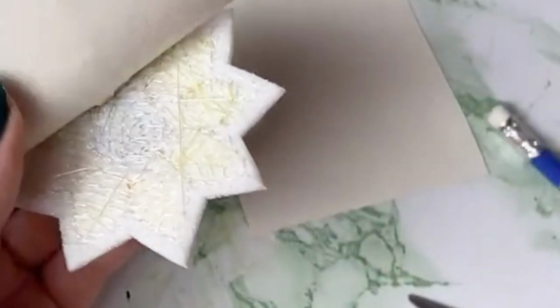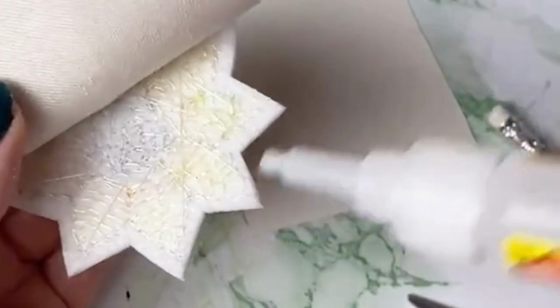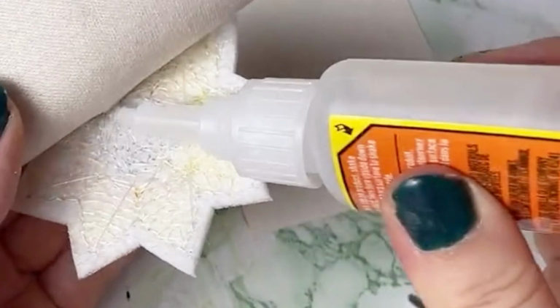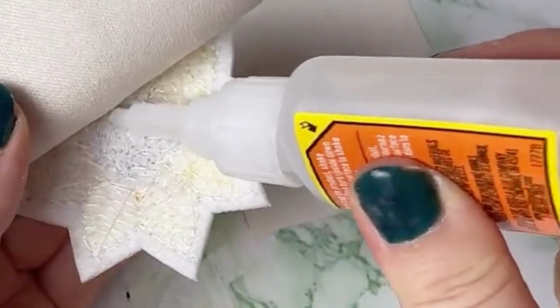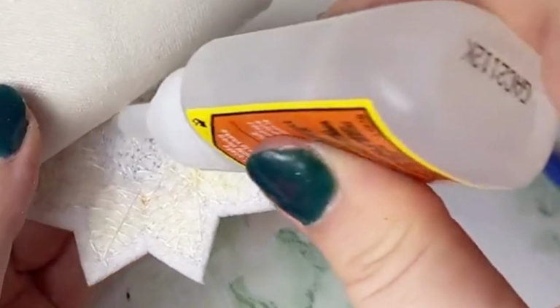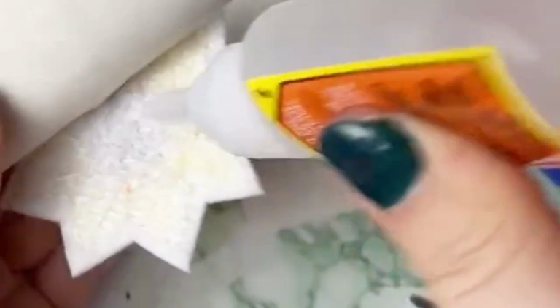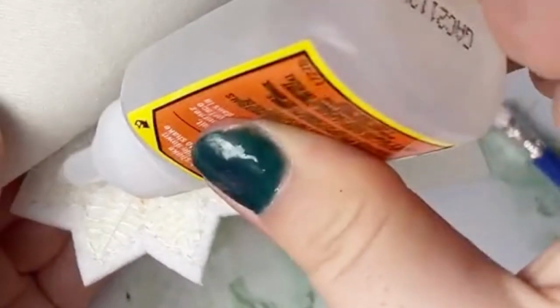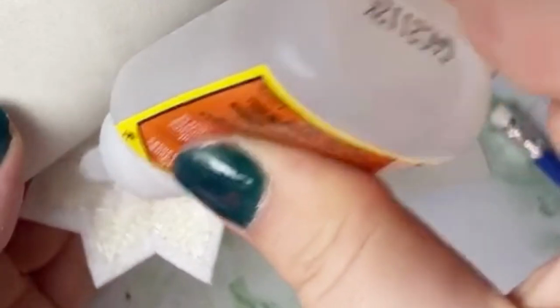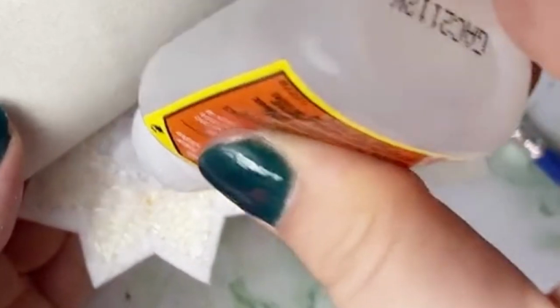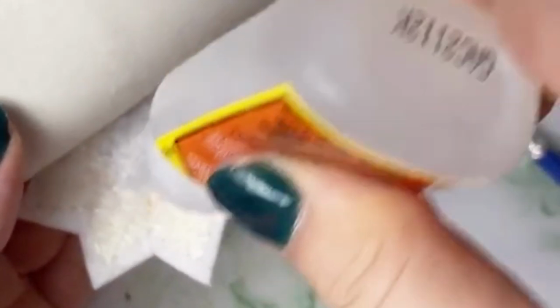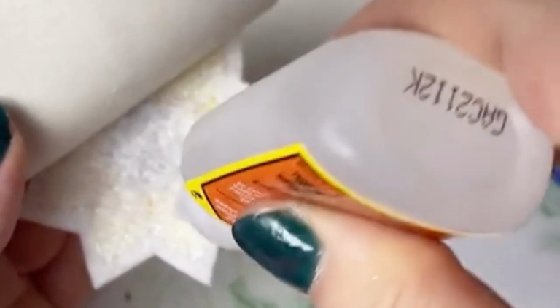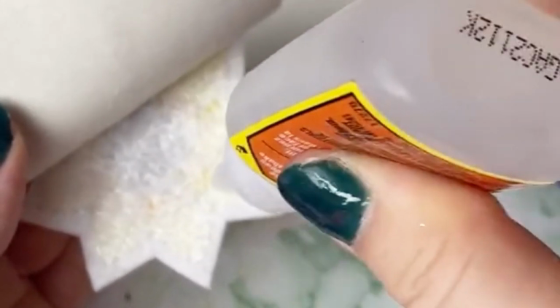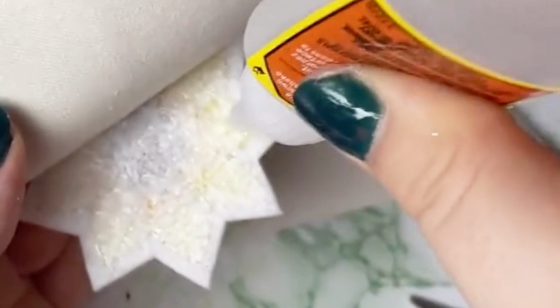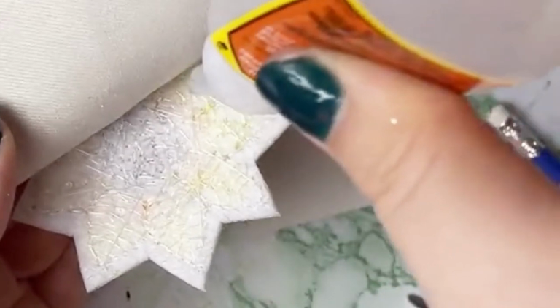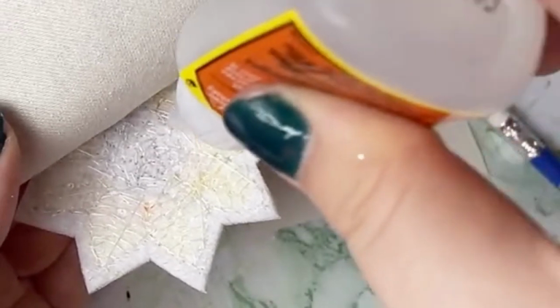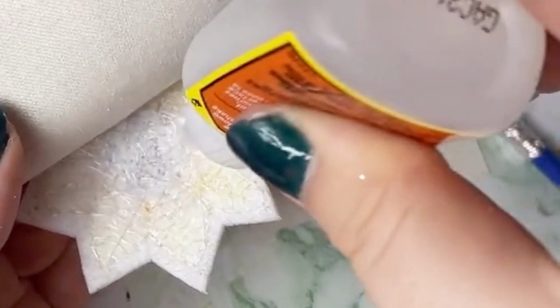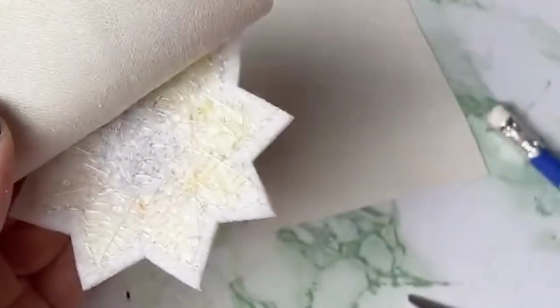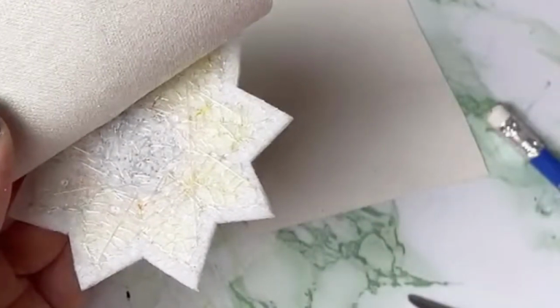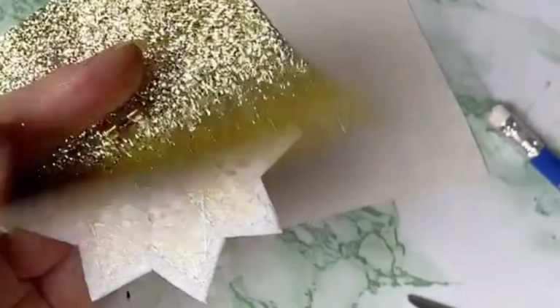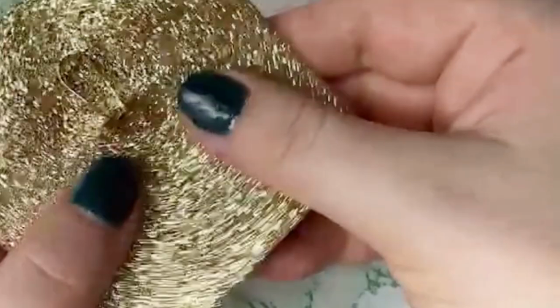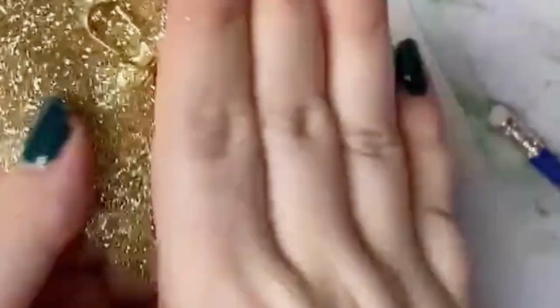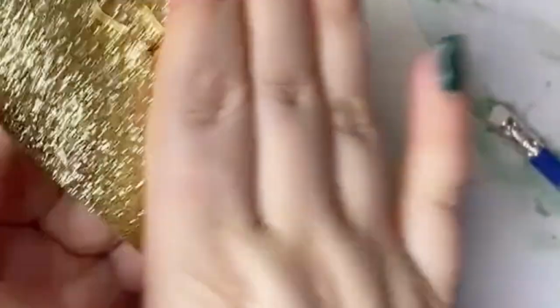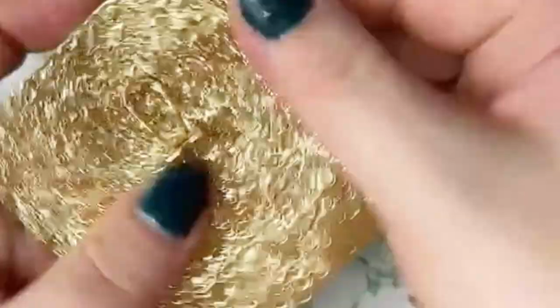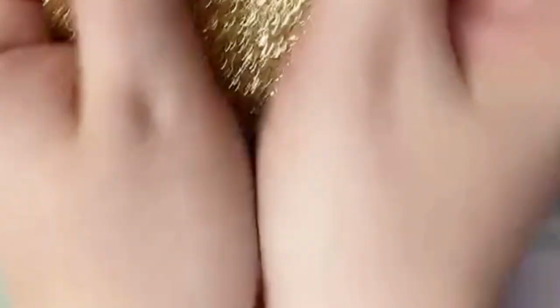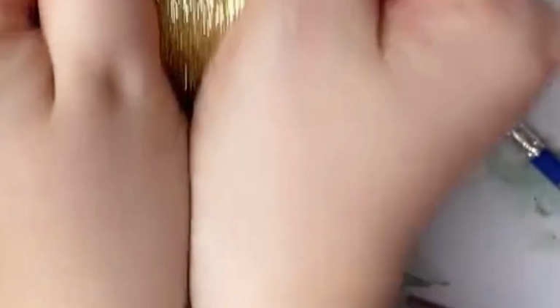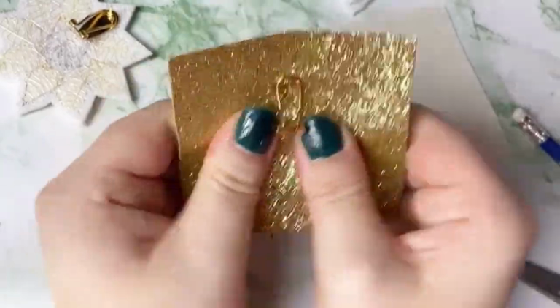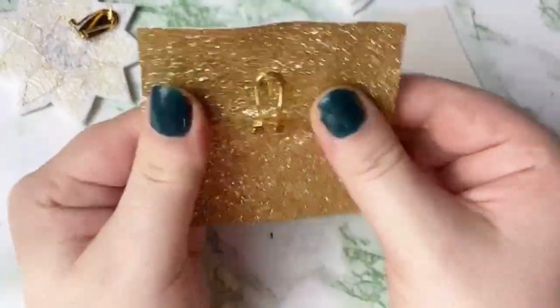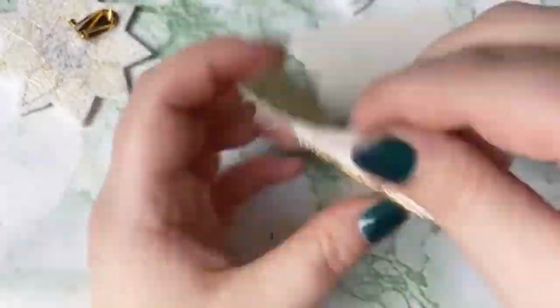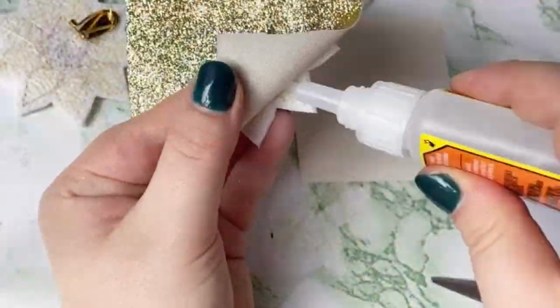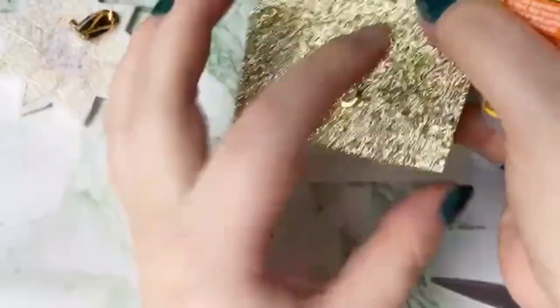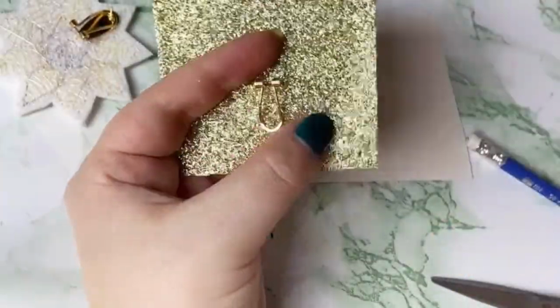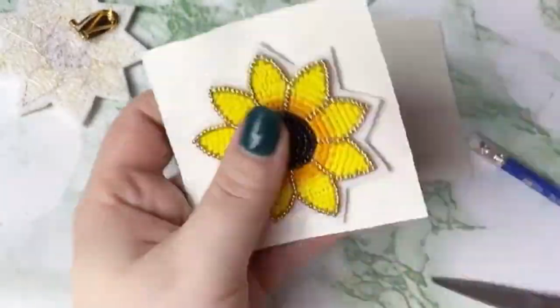E6000 will also work, but I prefer Gorilla Glue because it glues faster and doesn't have the awful smell that E6000 does. Make sure to glue everything down so it's nicely secured, and once you've done that you can go ahead and trim off the excess again.